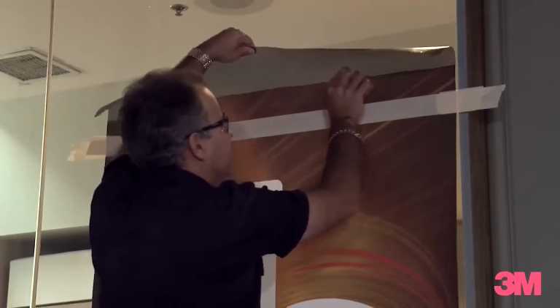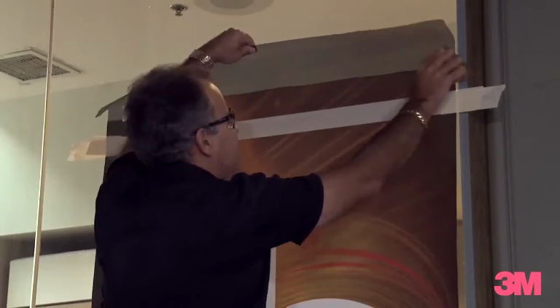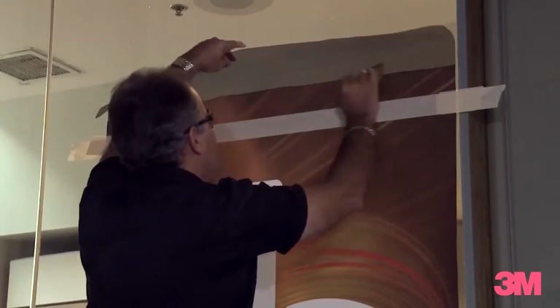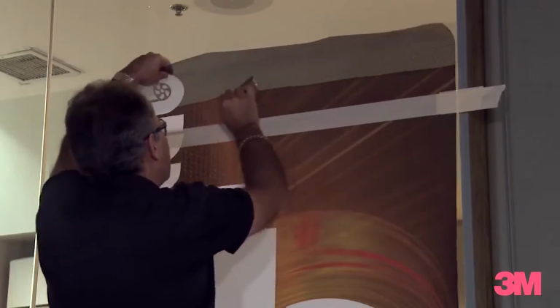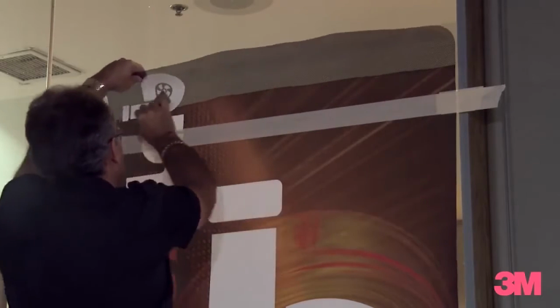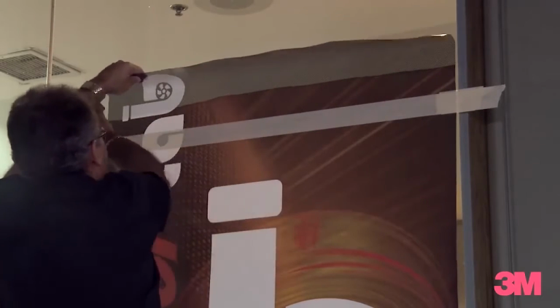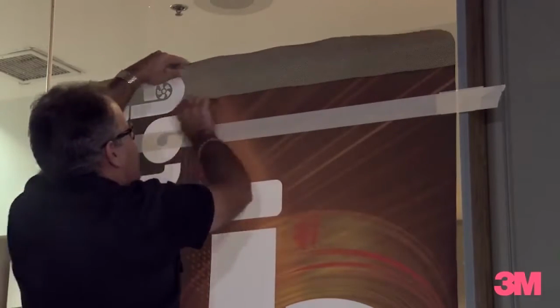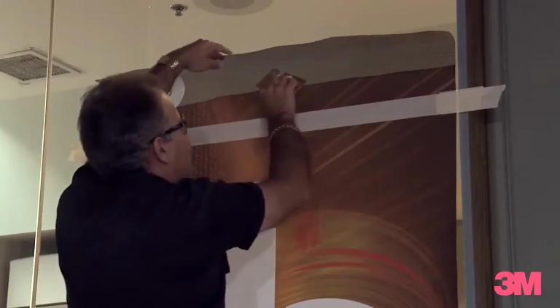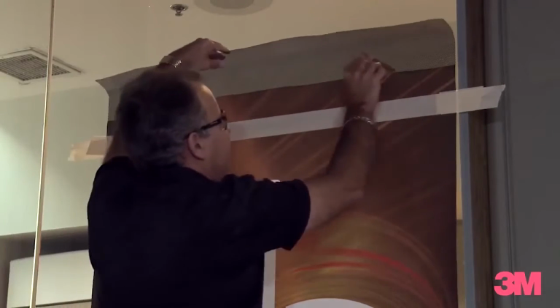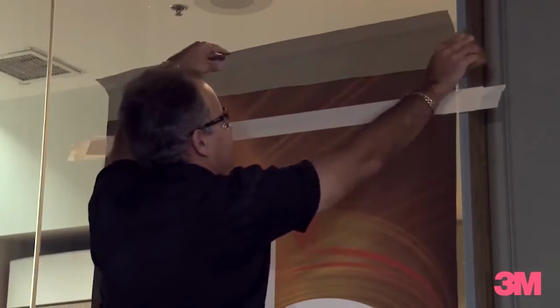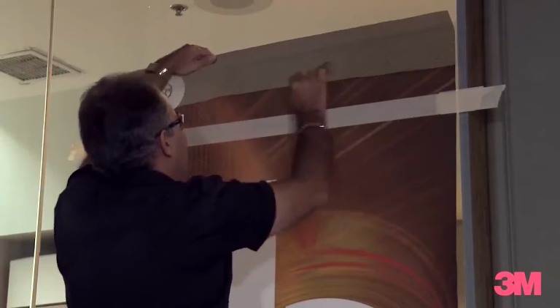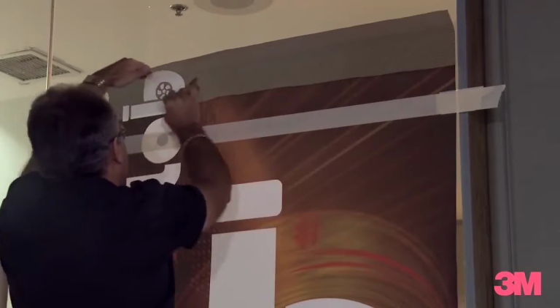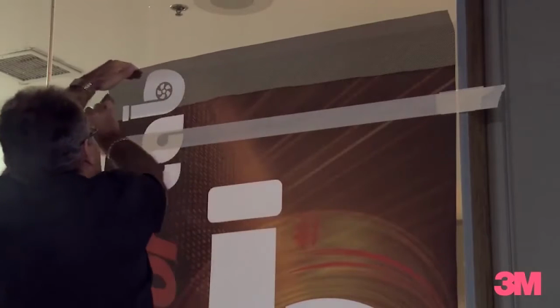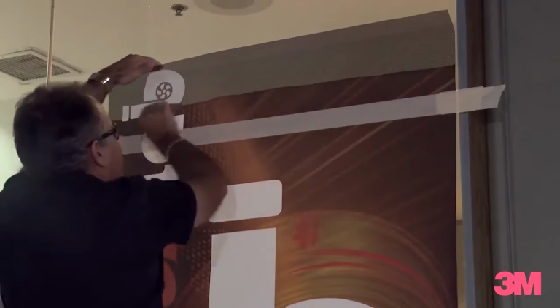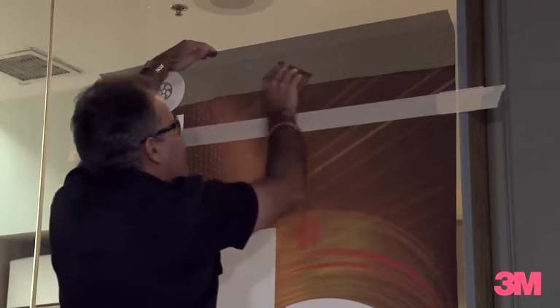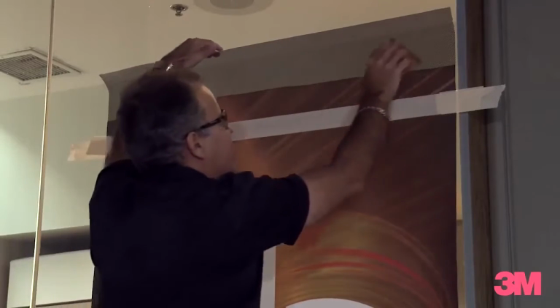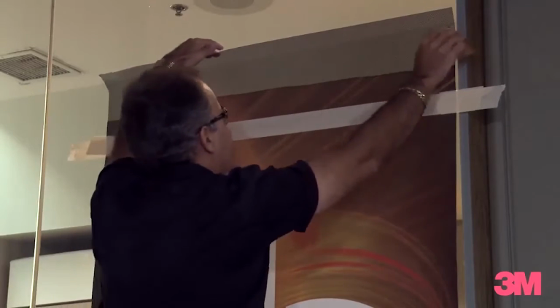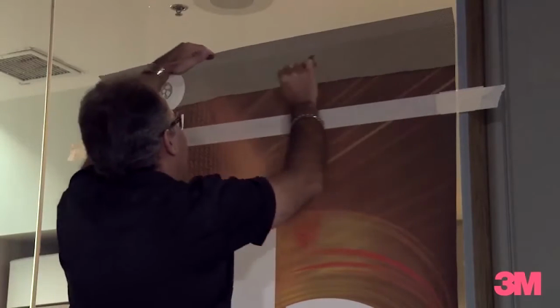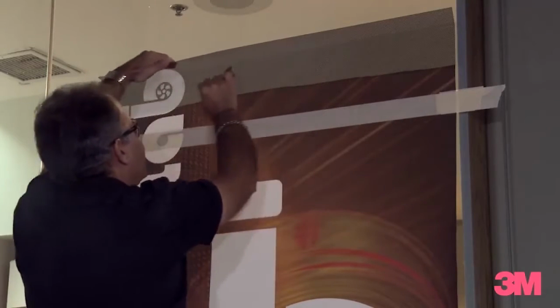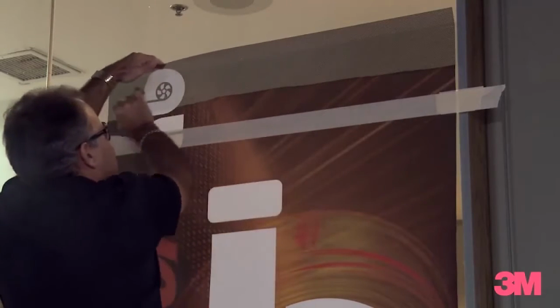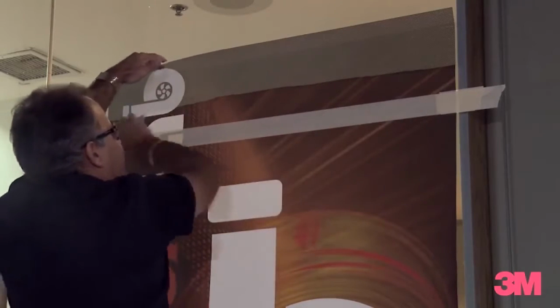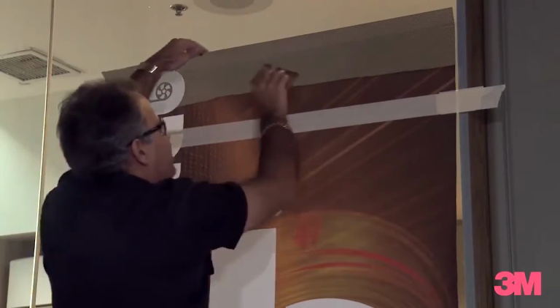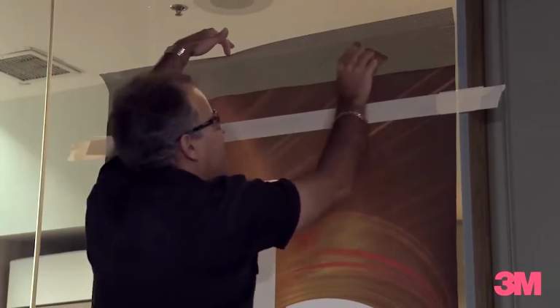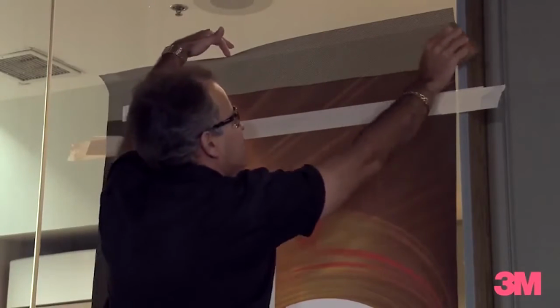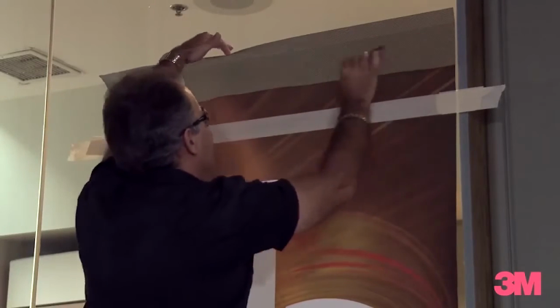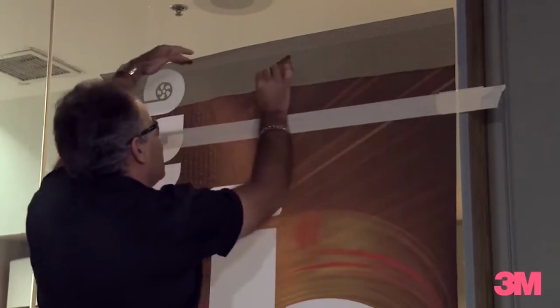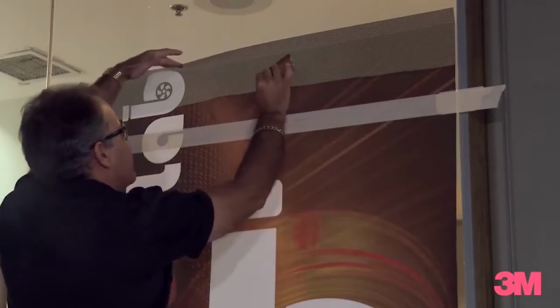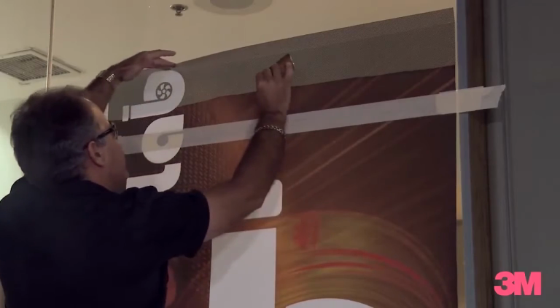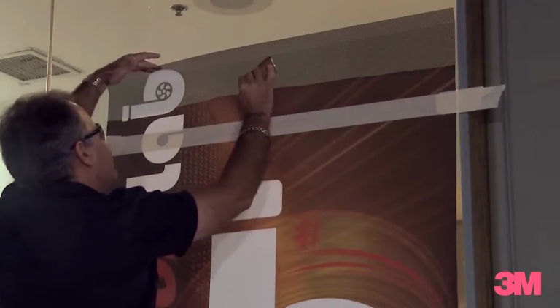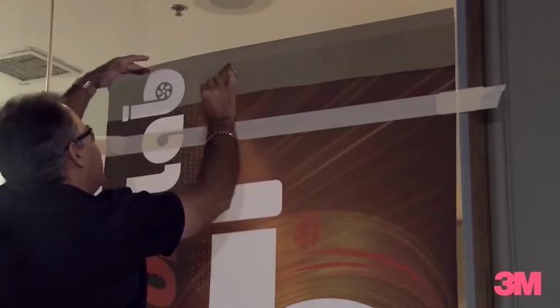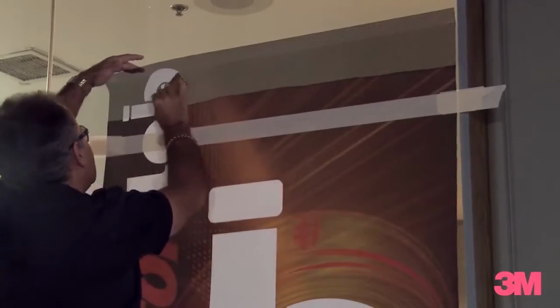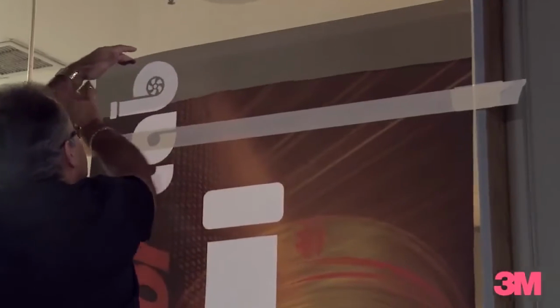We're going to squeegee with overlapping strokes, keeping our squeegee at a 2 o'clock and 10 o'clock position, always having it at a slight angle.